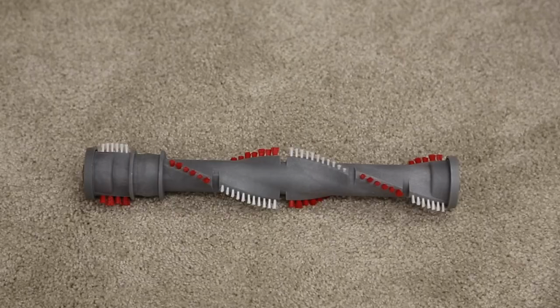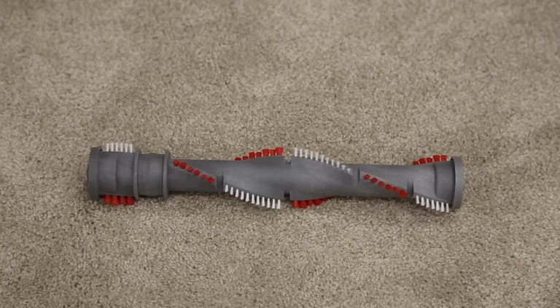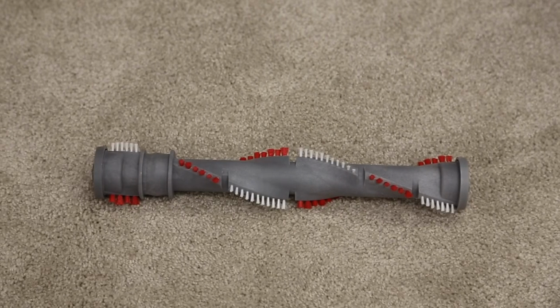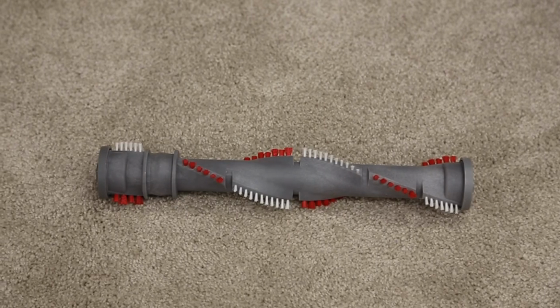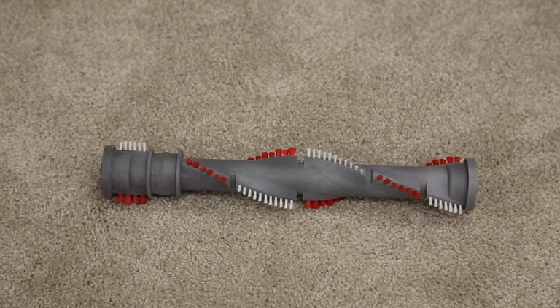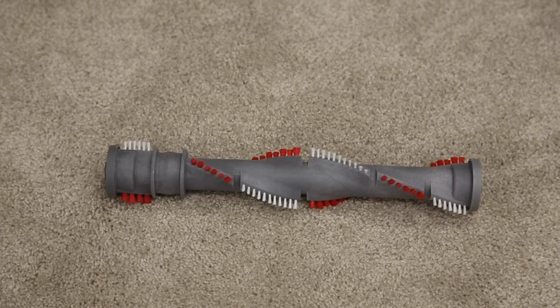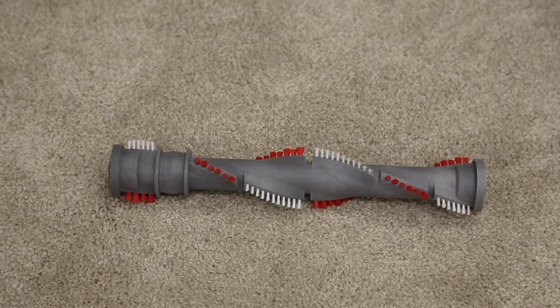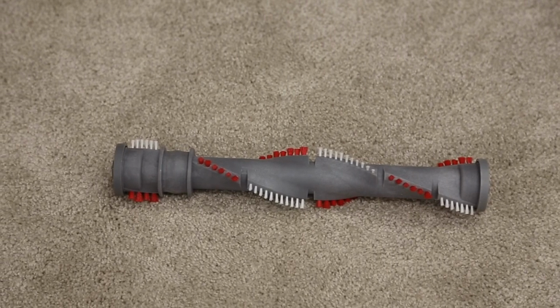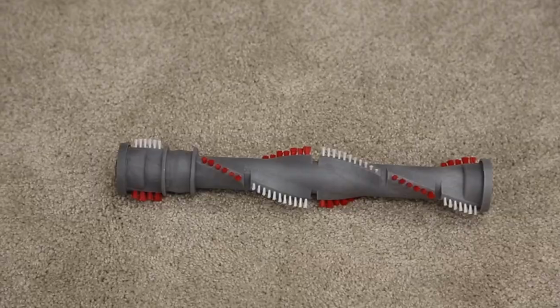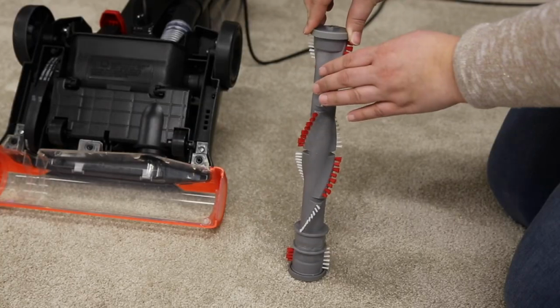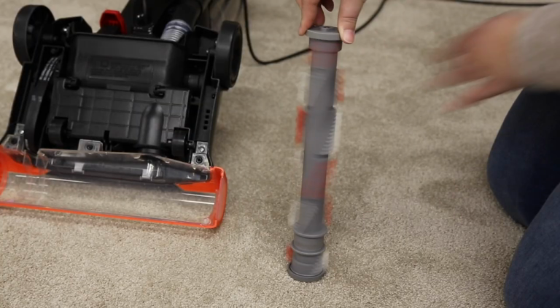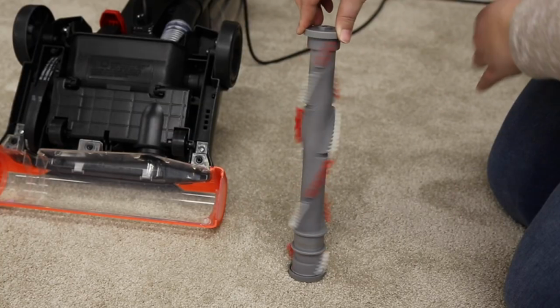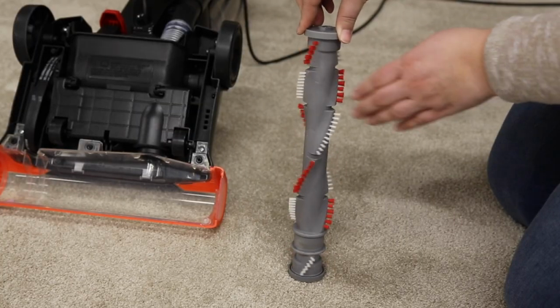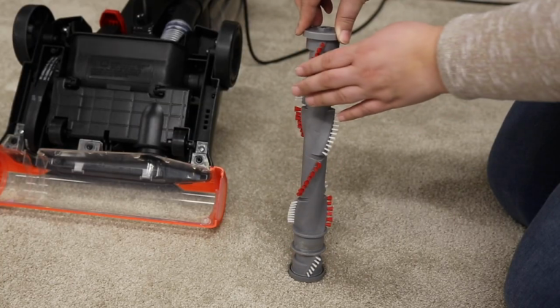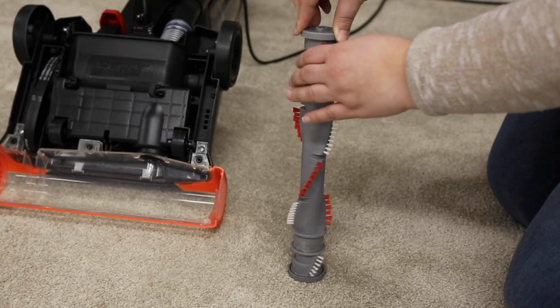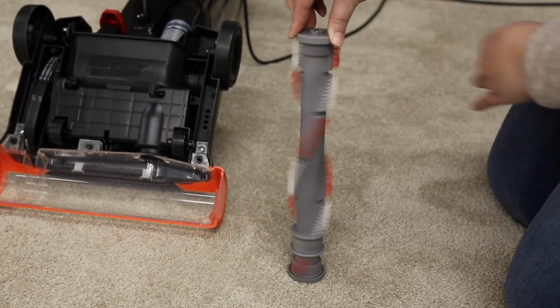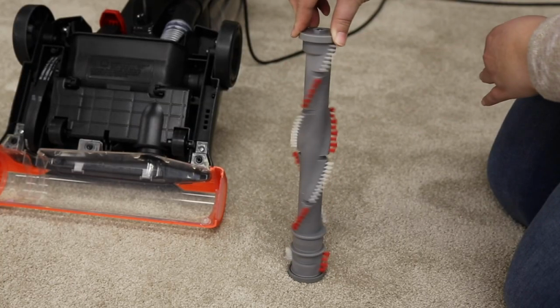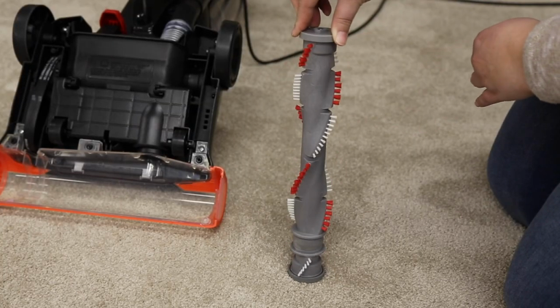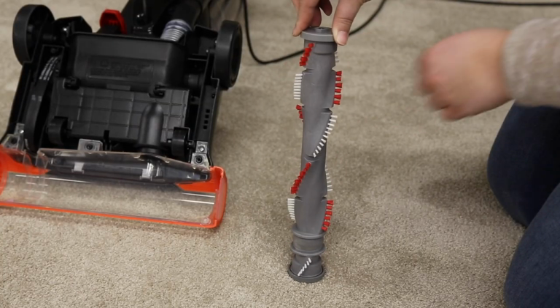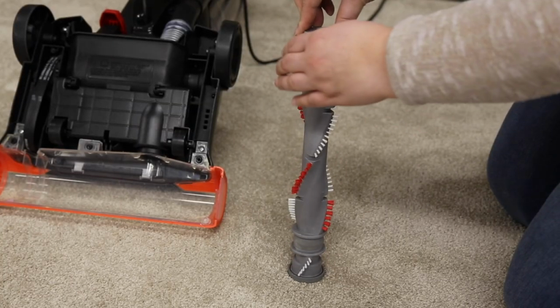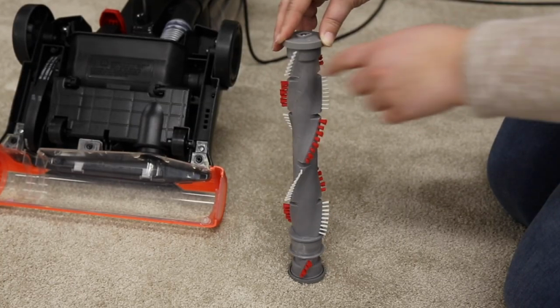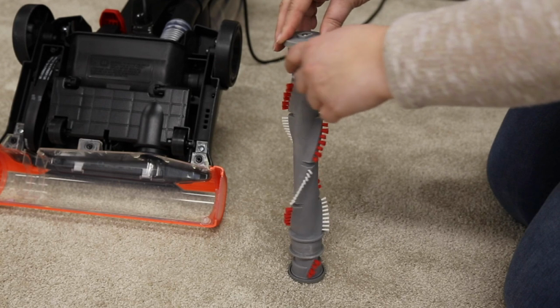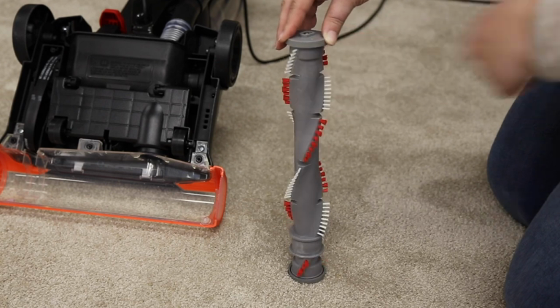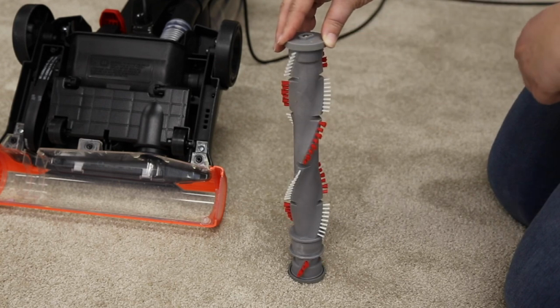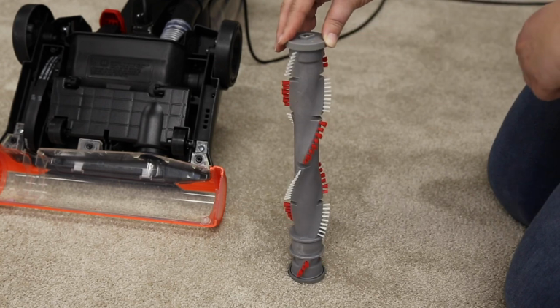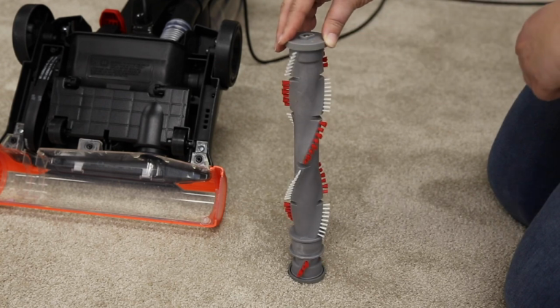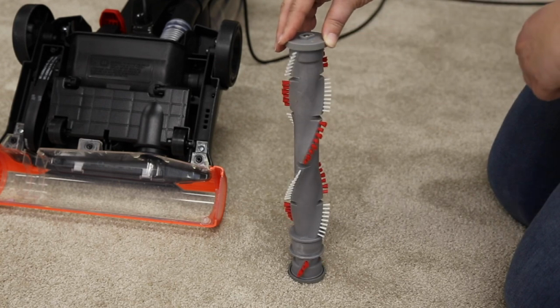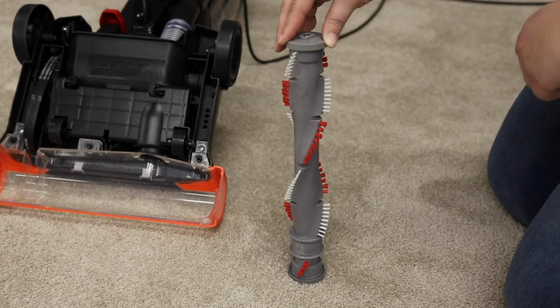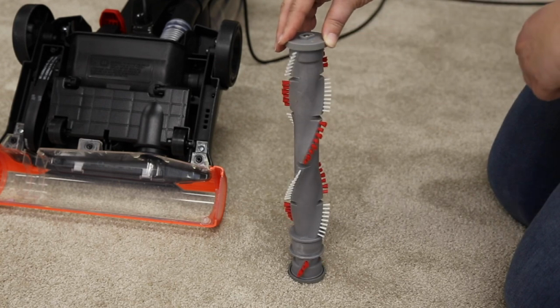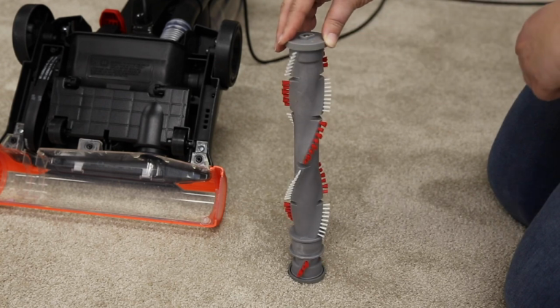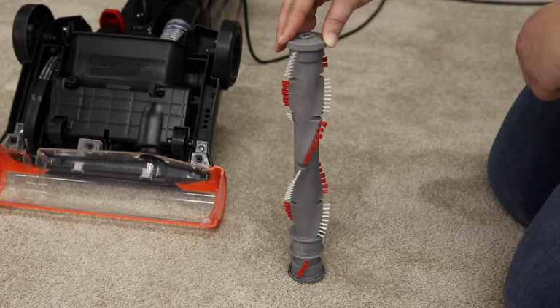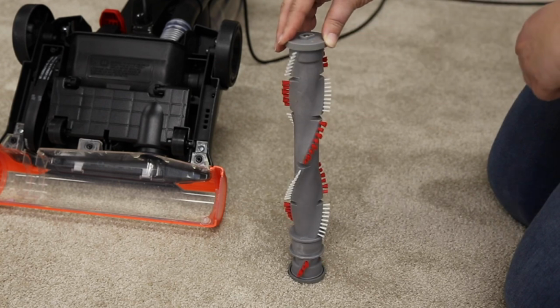Clean debris from the brush roll. Place it on its side and spin — it should spin multiple times with one flick. If it doesn't, it needs to be replaced to avoid future belt breaks.